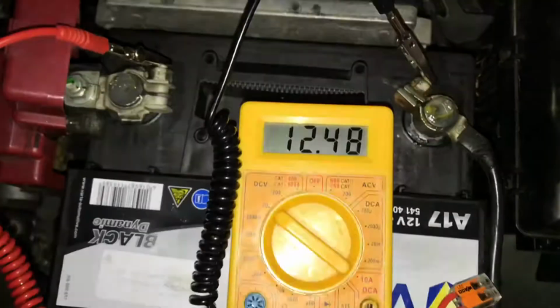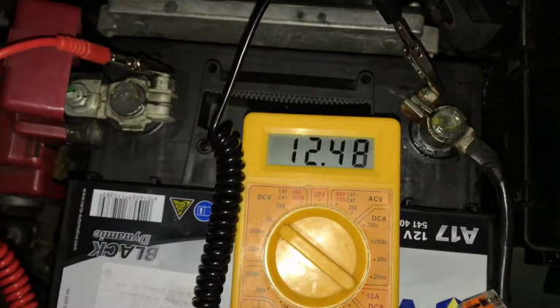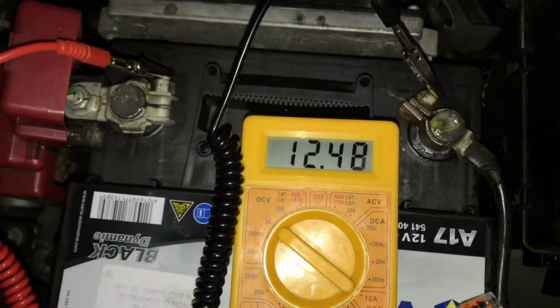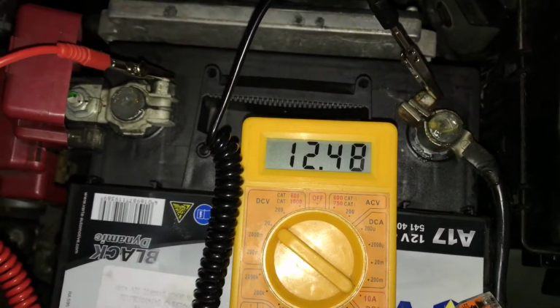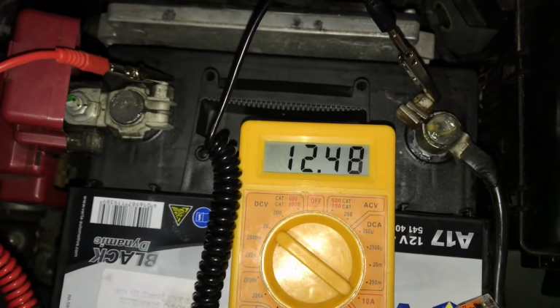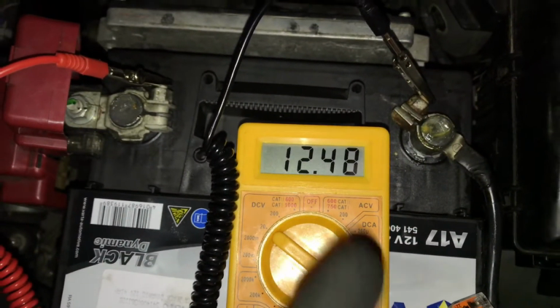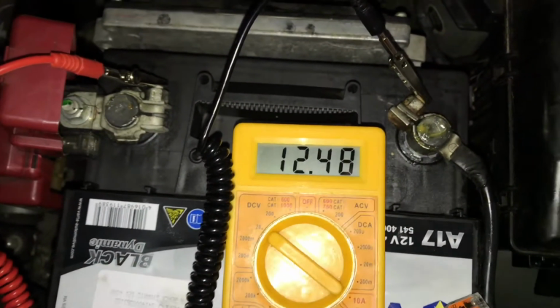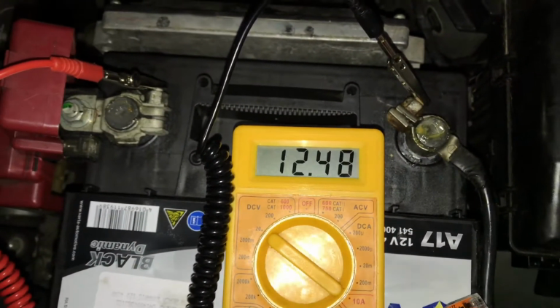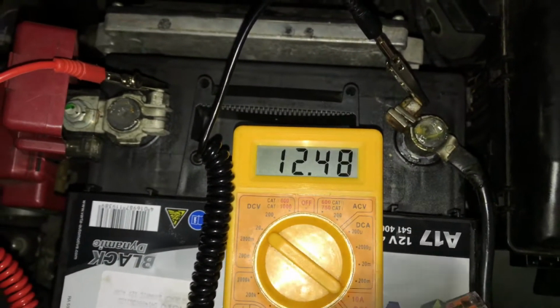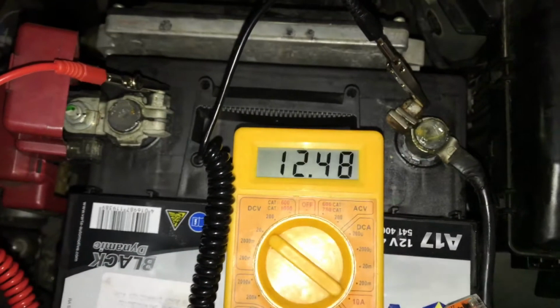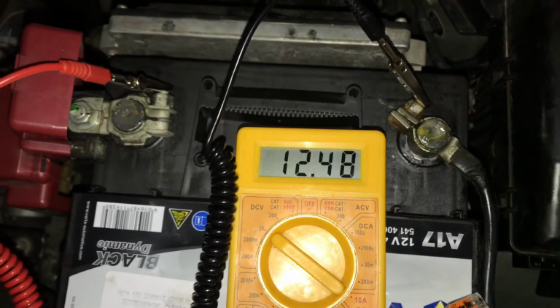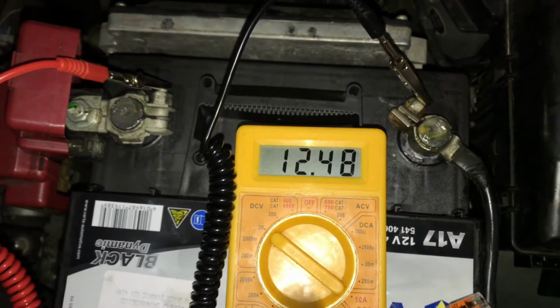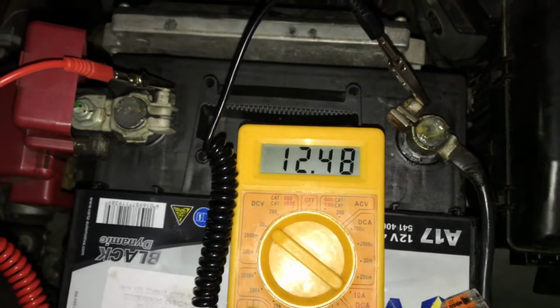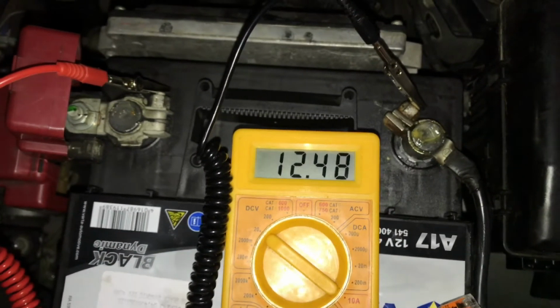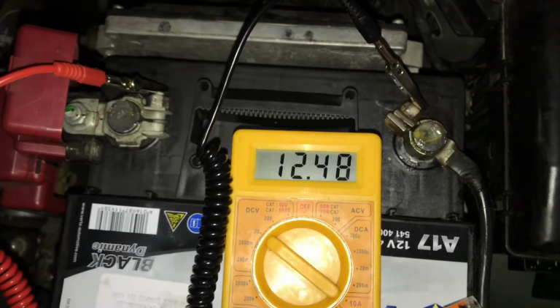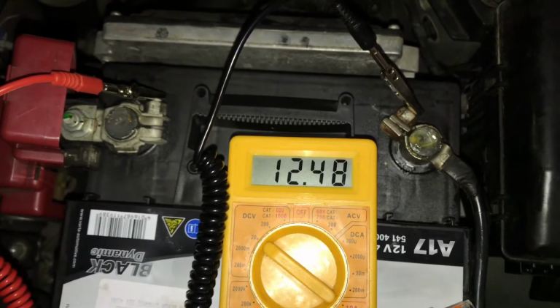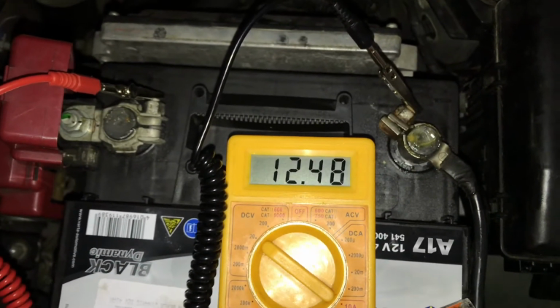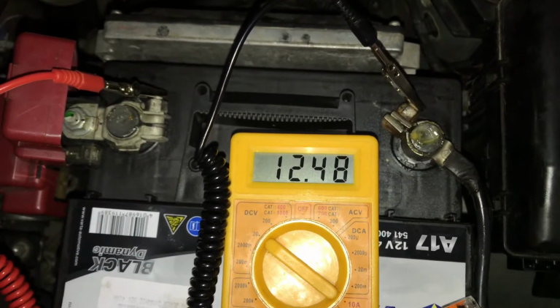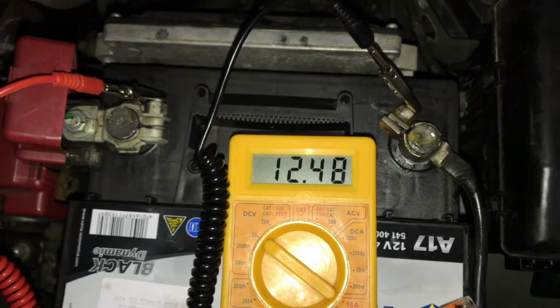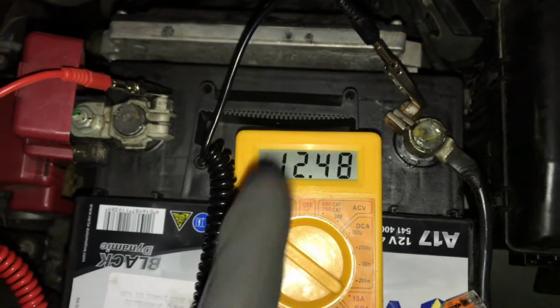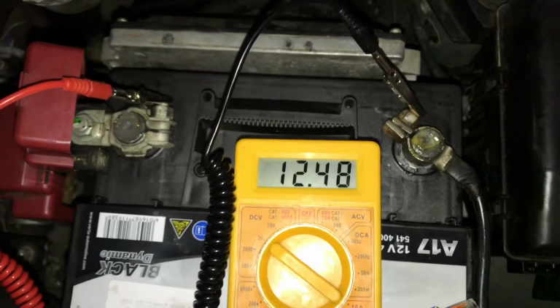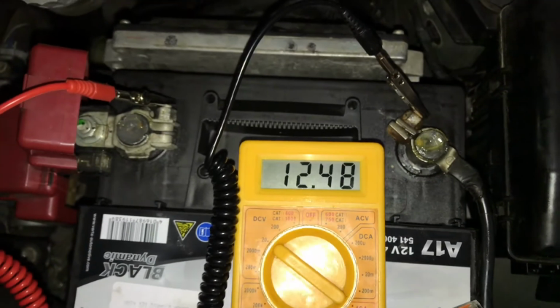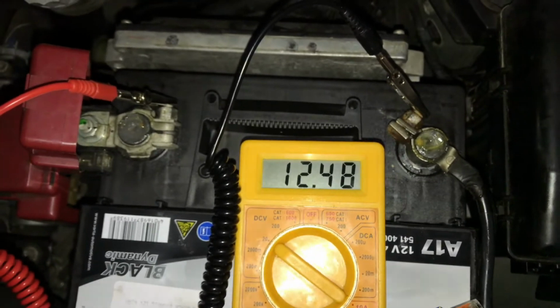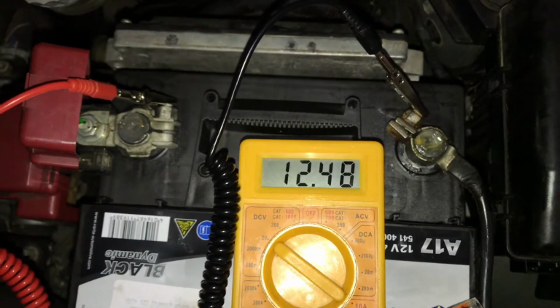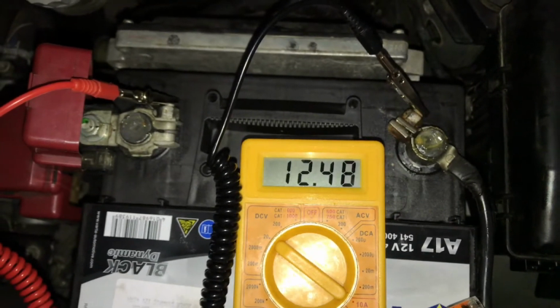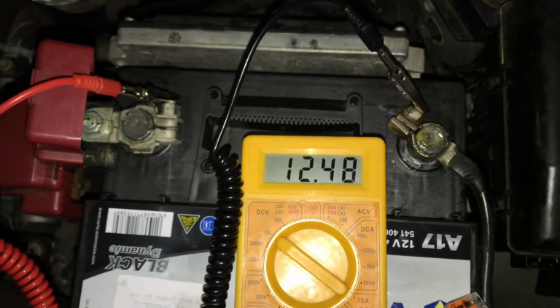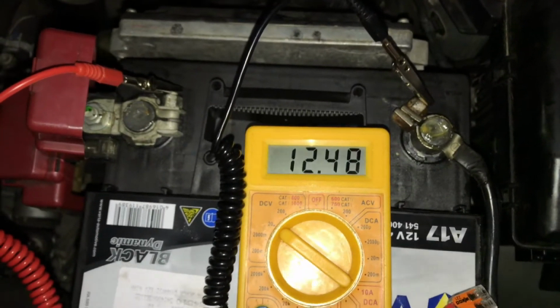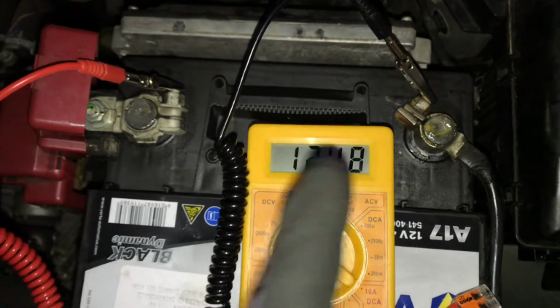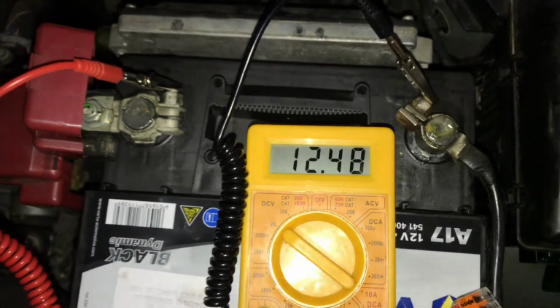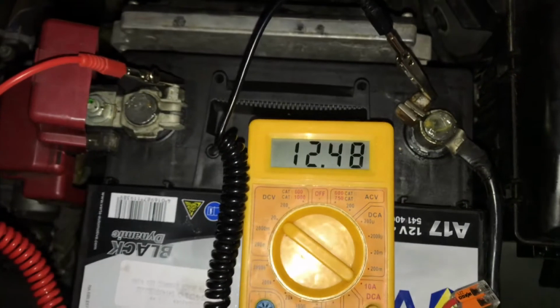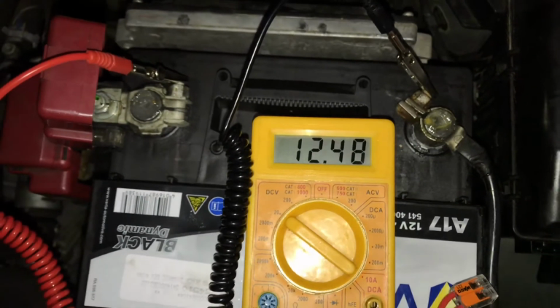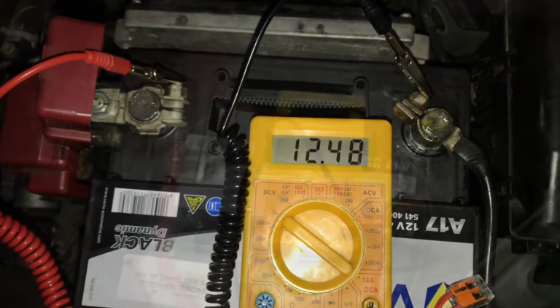Now have a look at the multimeter — it reads 12.48 volts. That is the voltage of your battery. Now it's time to test the alternator of your car.